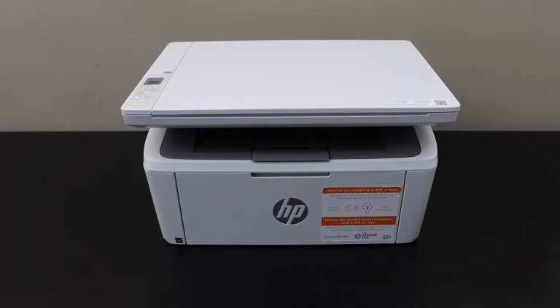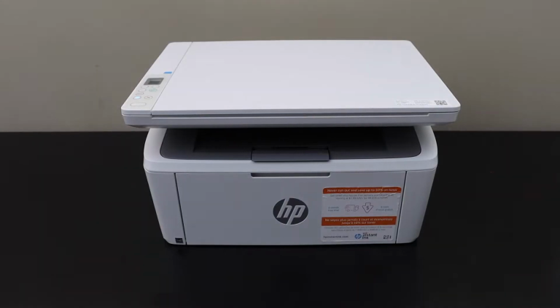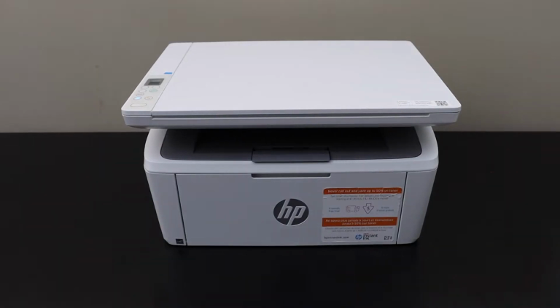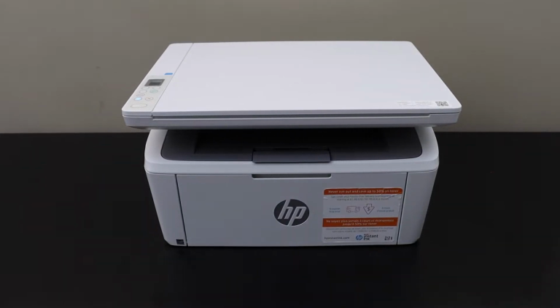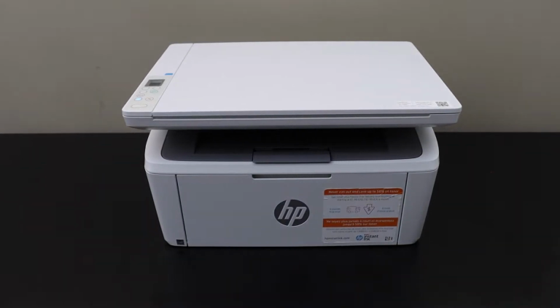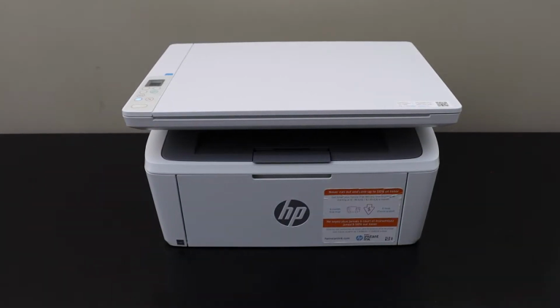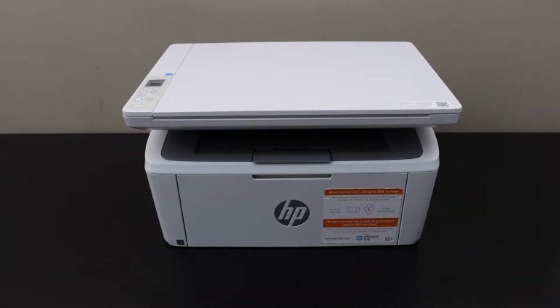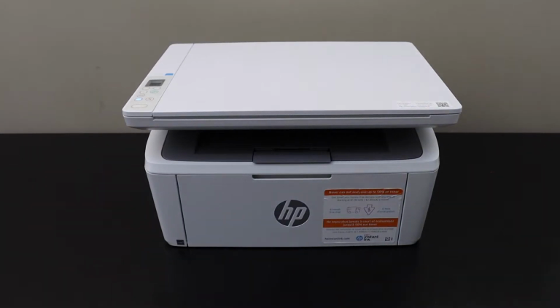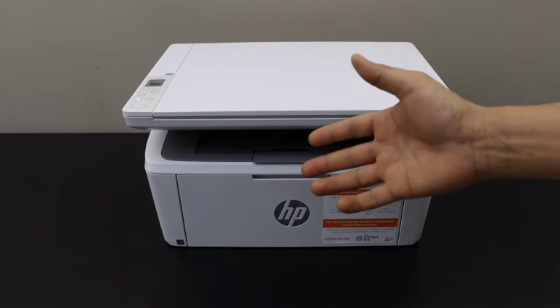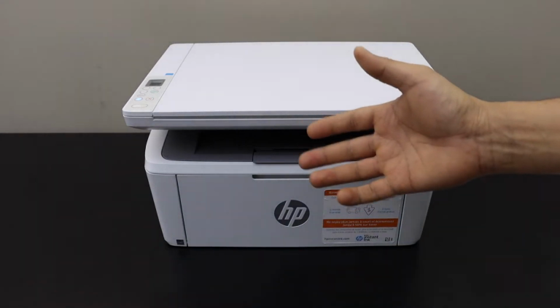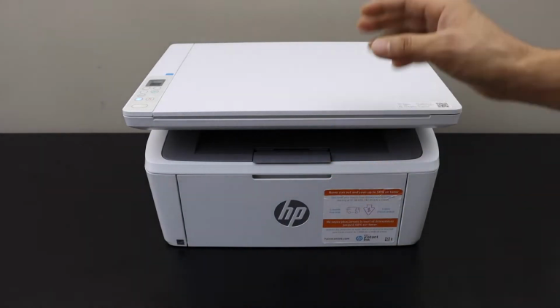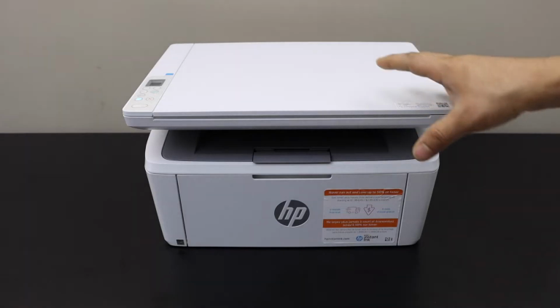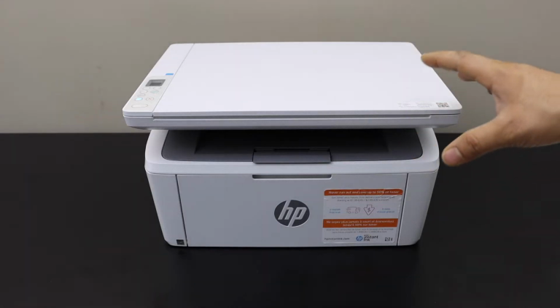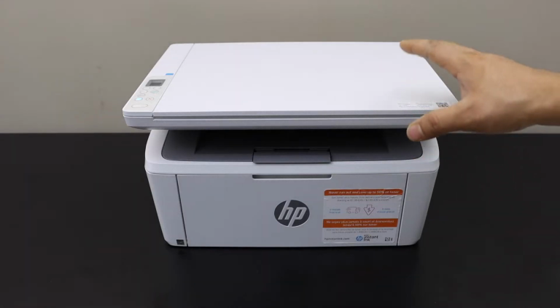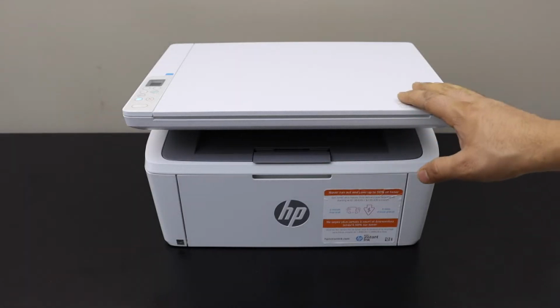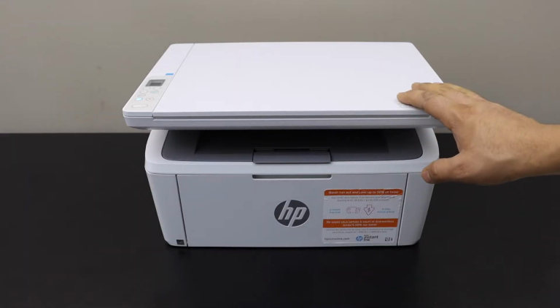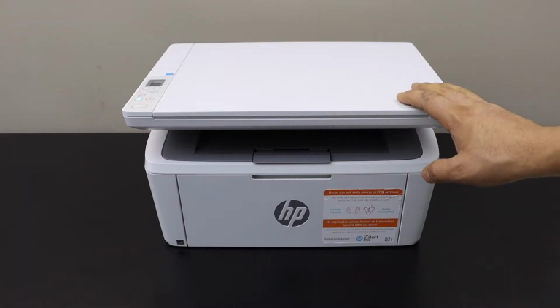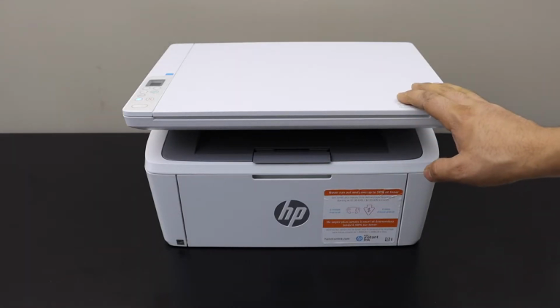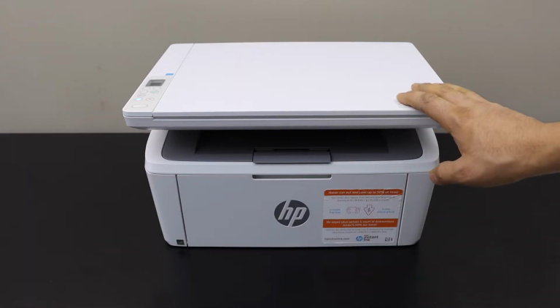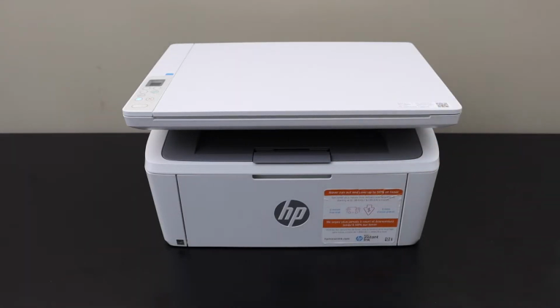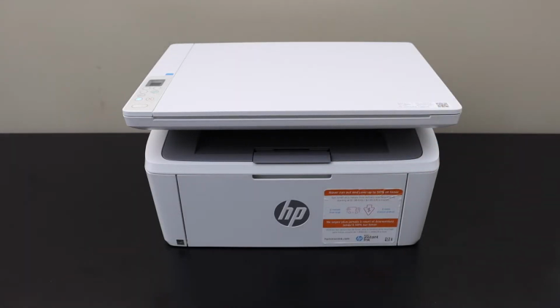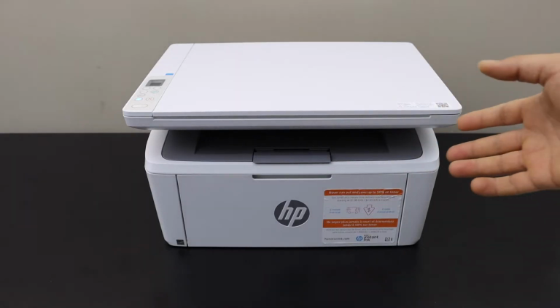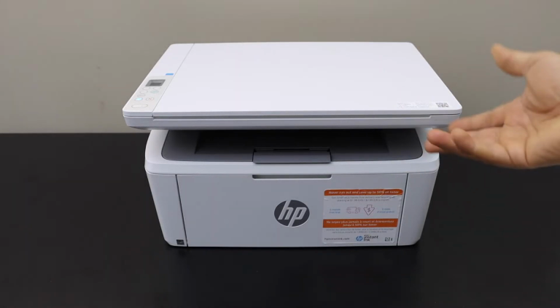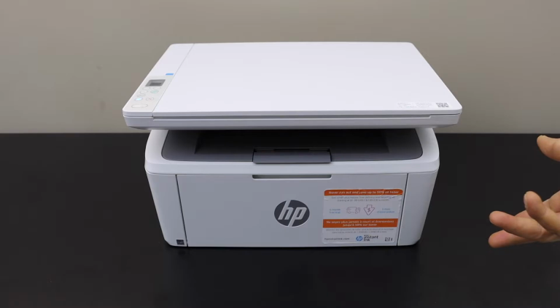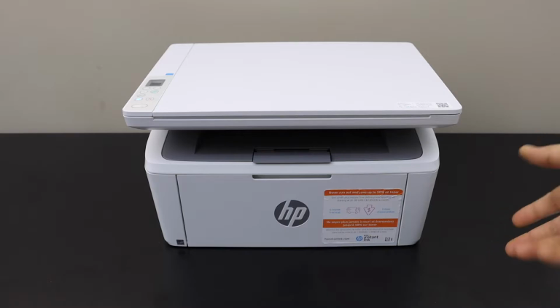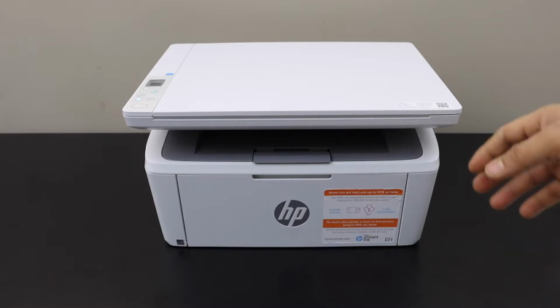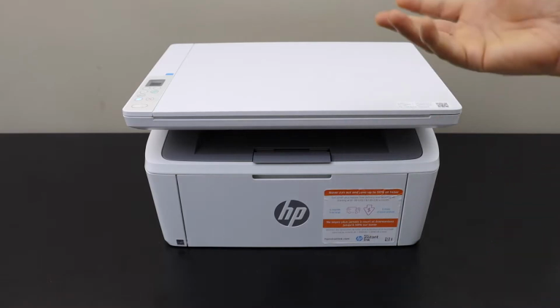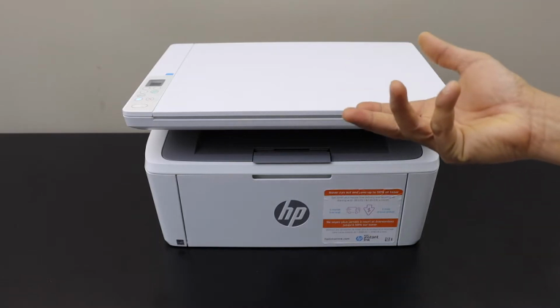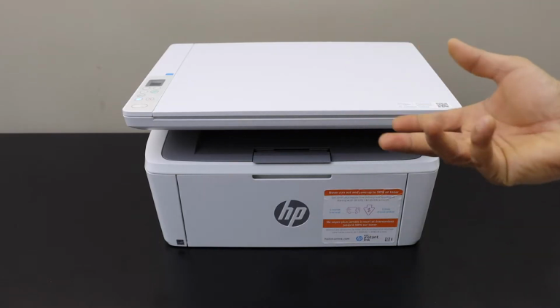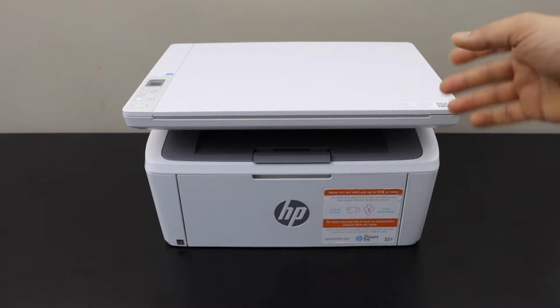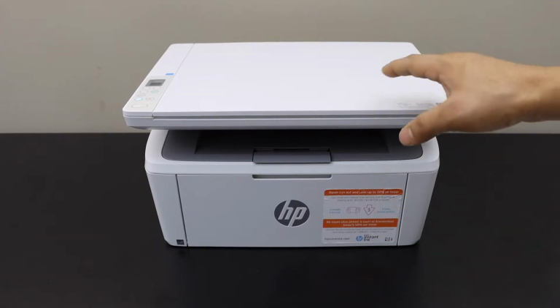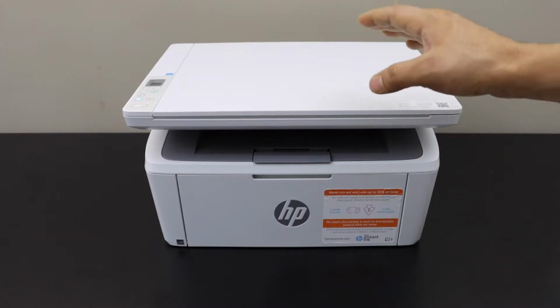In today's video I'm going to show you how to do the Wi-Fi Direct setup of your HP LaserJet M141WE printer, using the inbuilt Wi-Fi. Let's start the setup.